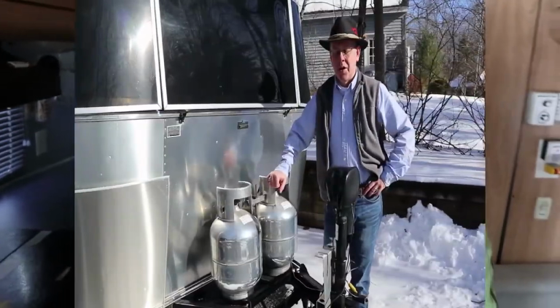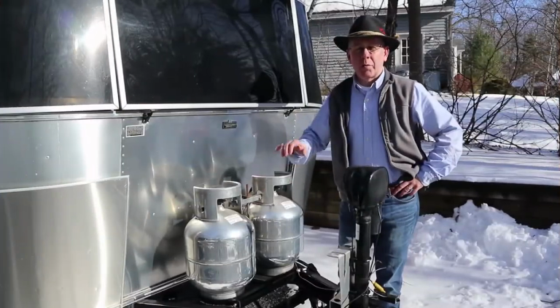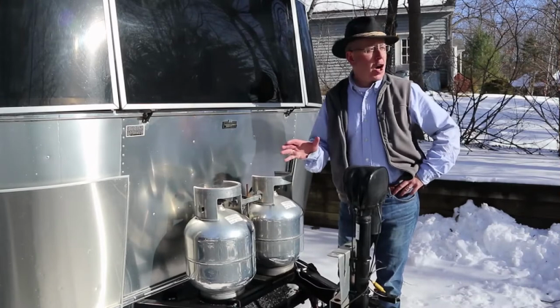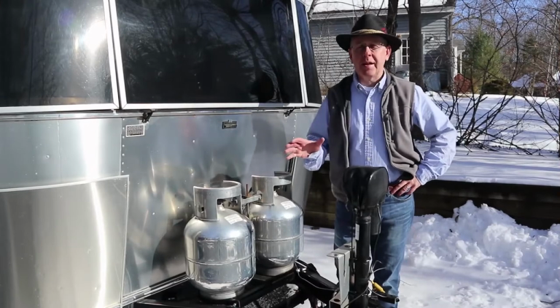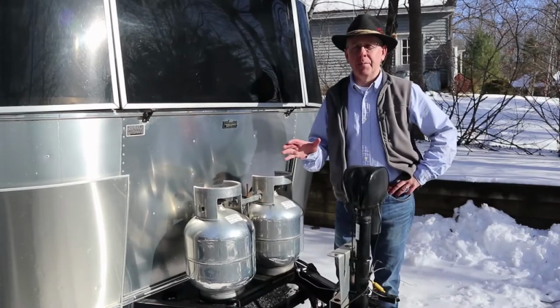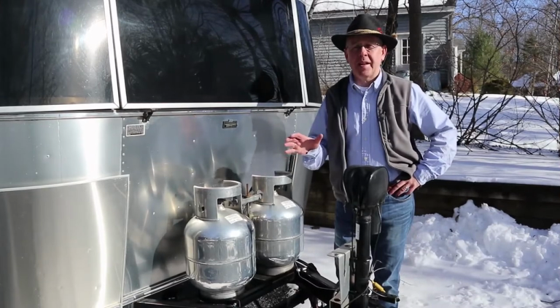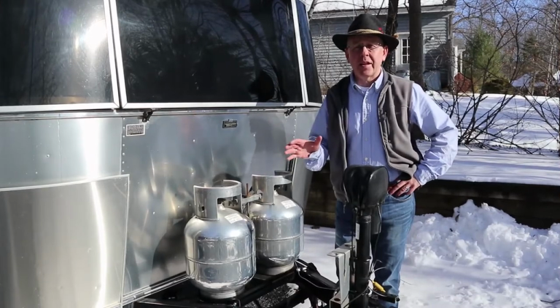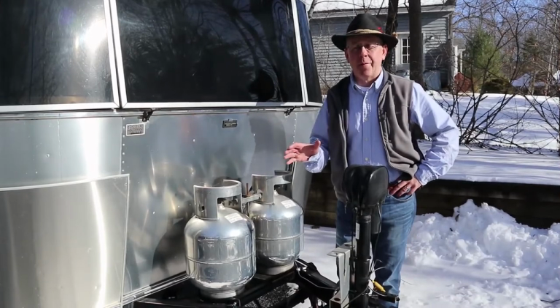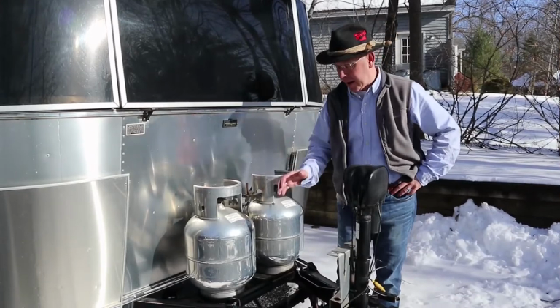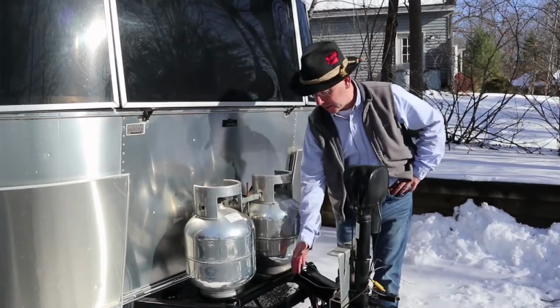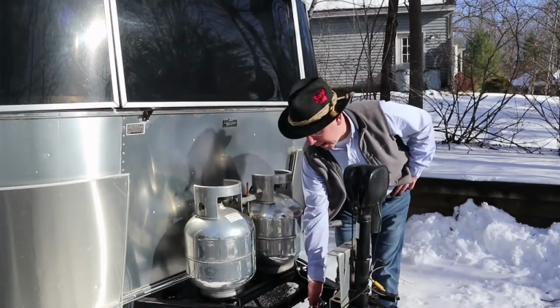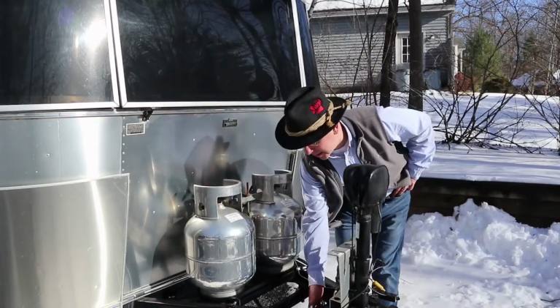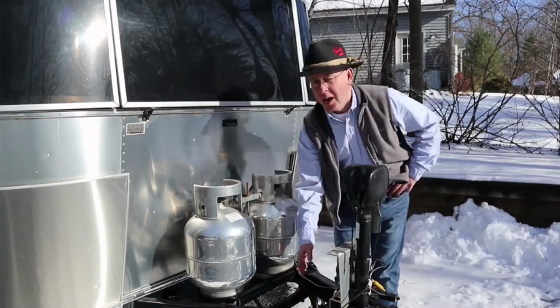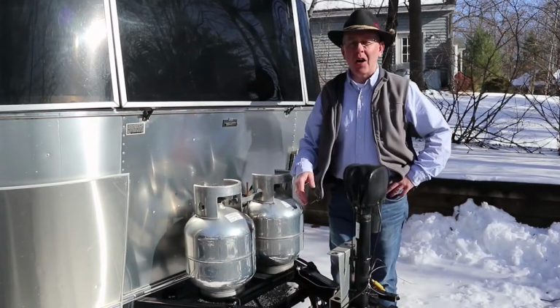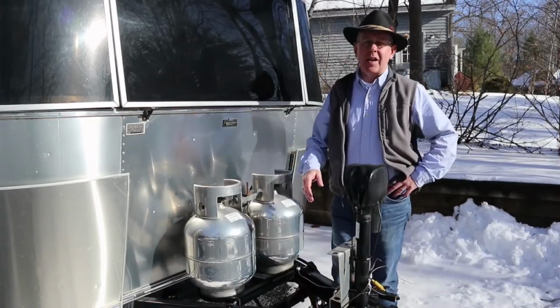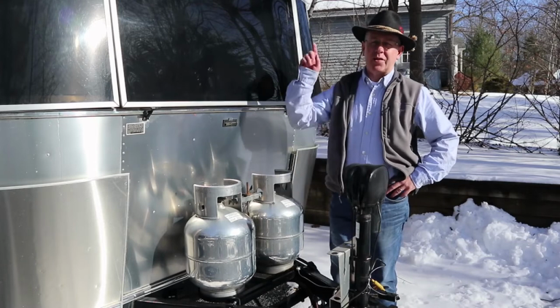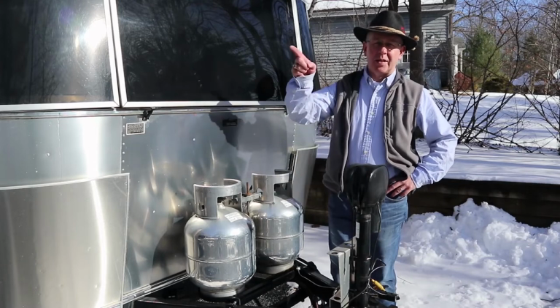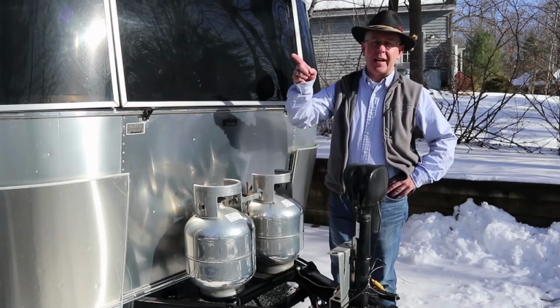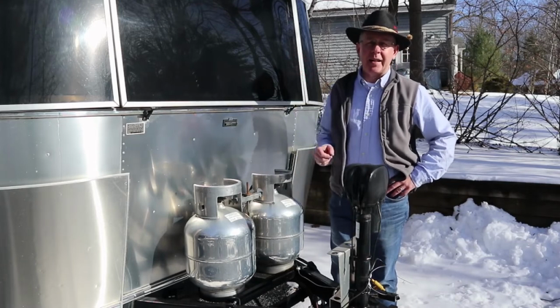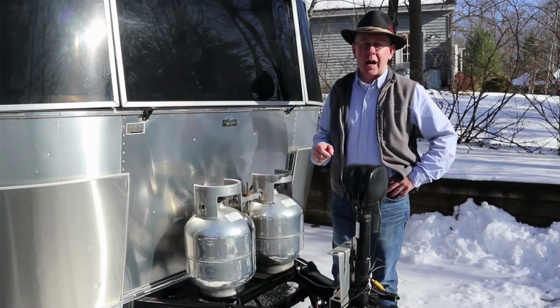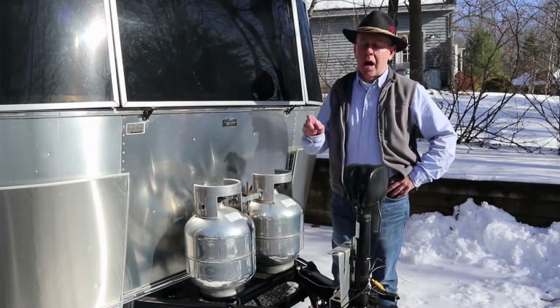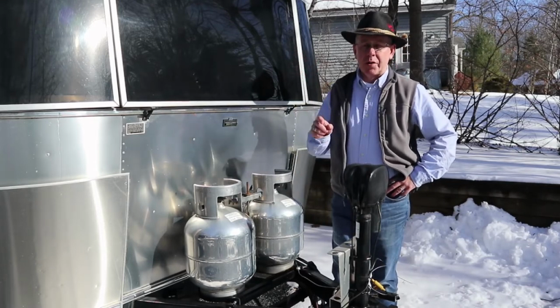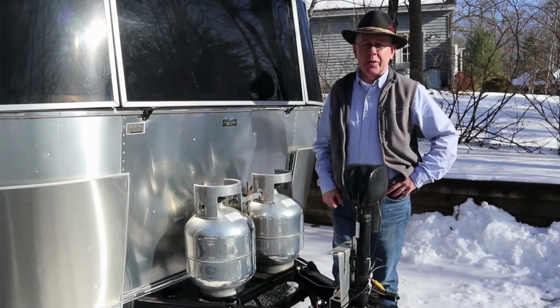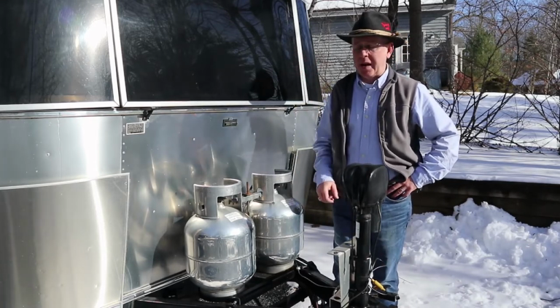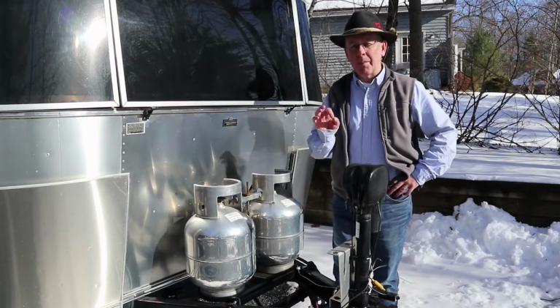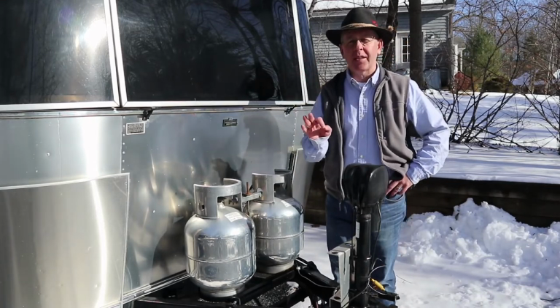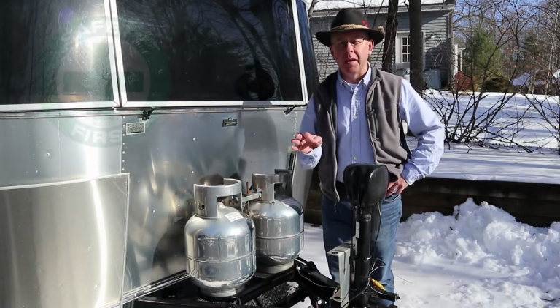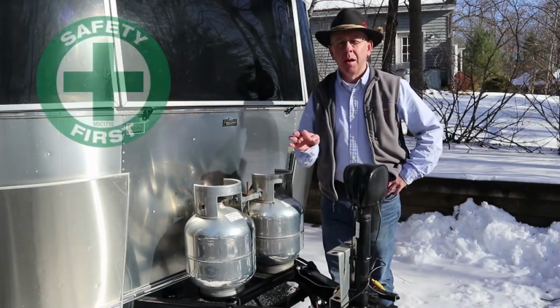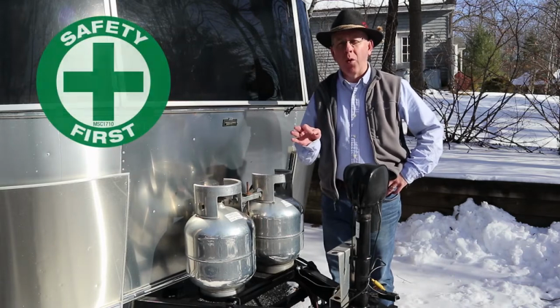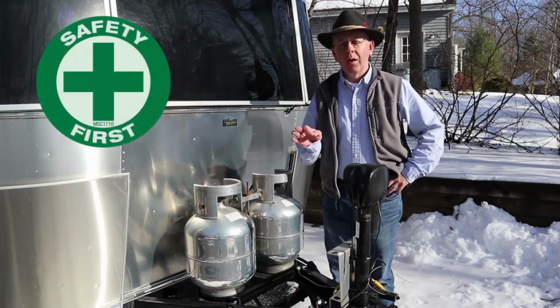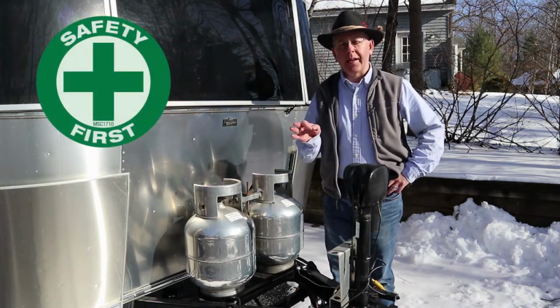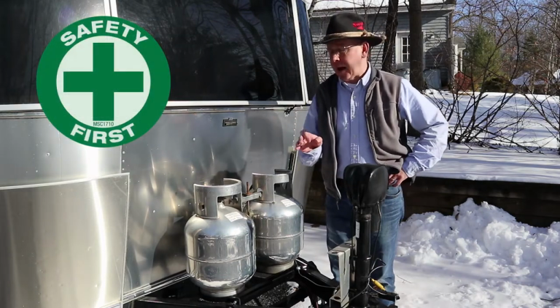The next thing we're going to talk about is a little bit of tender loving care for our batteries. The battery is not in the RV — it's actually stored inside in the heated garage. I'll show you what we're going to do there. Here's an important safety tip before we get to the battery.